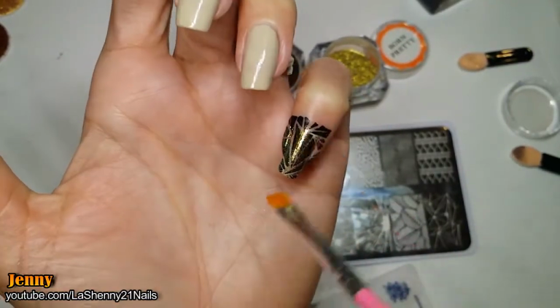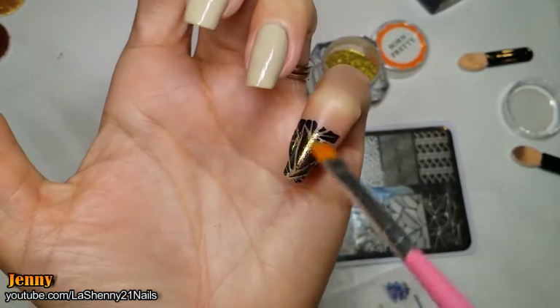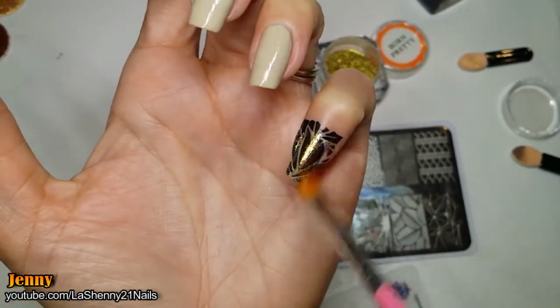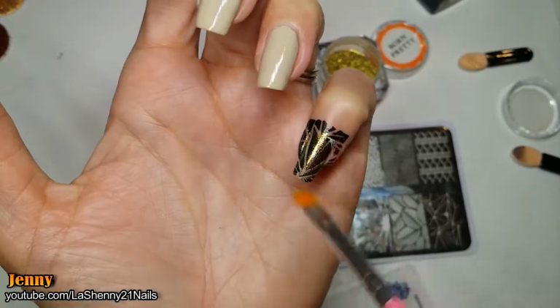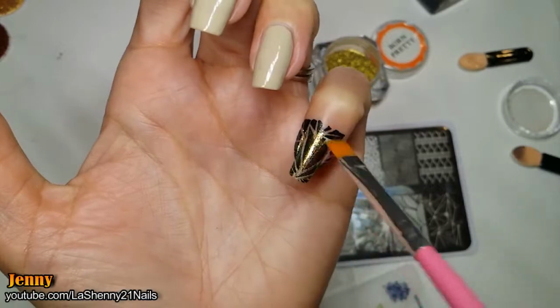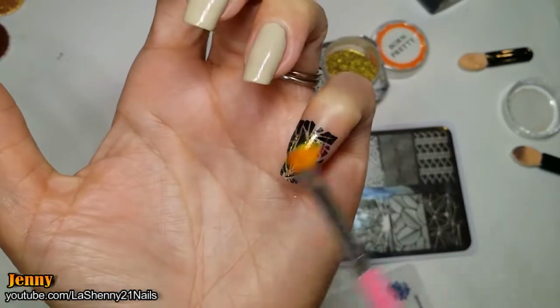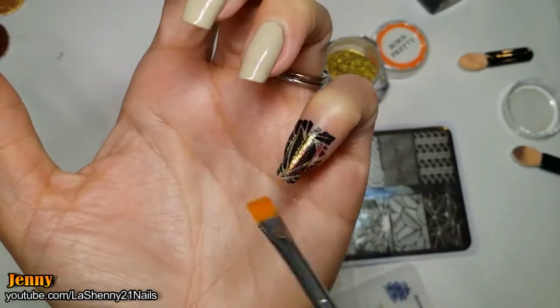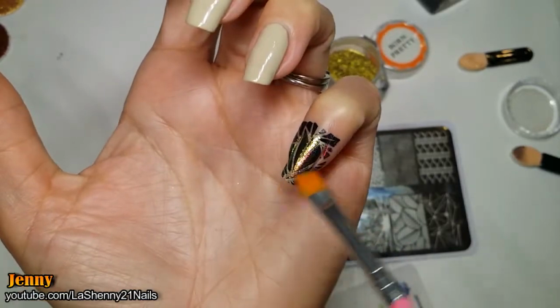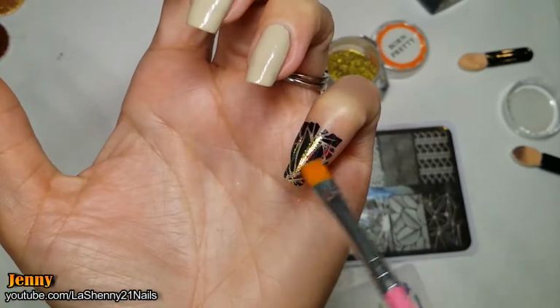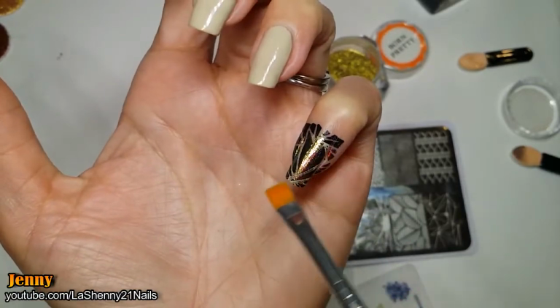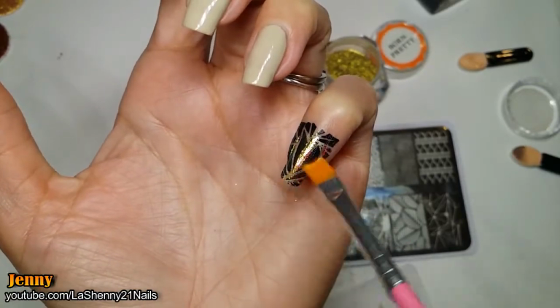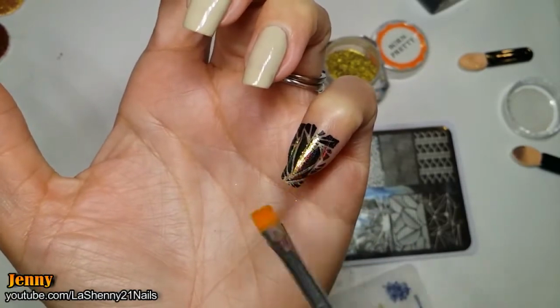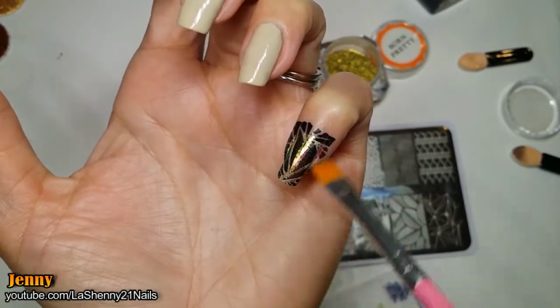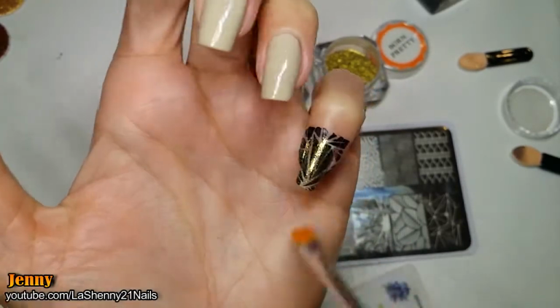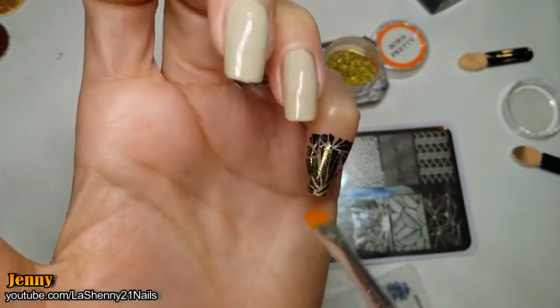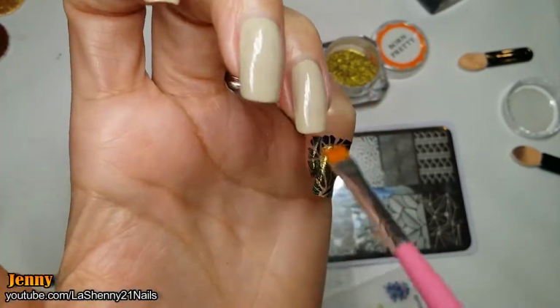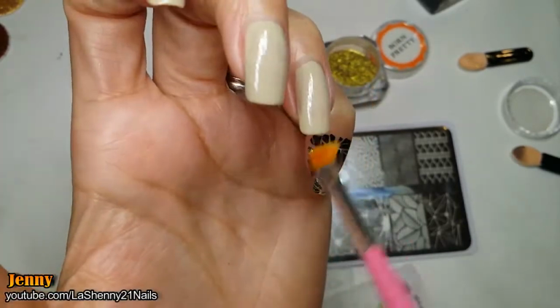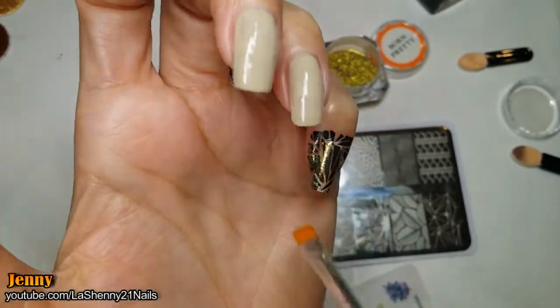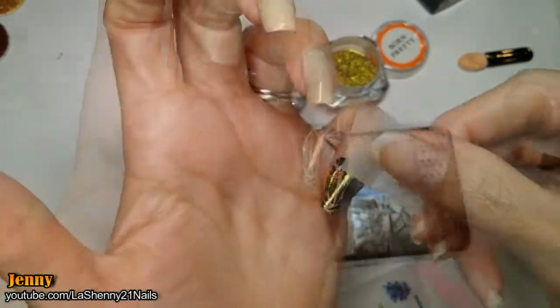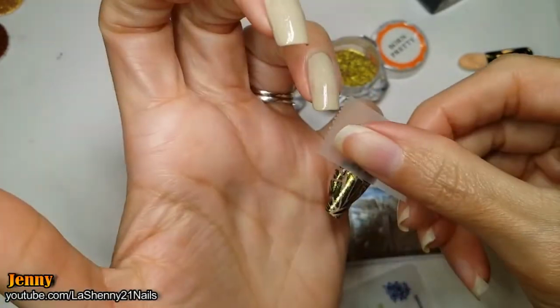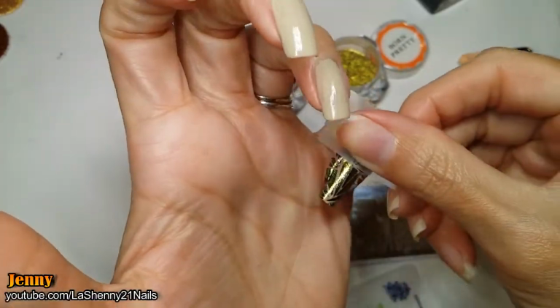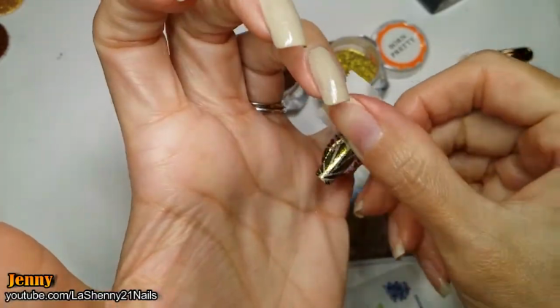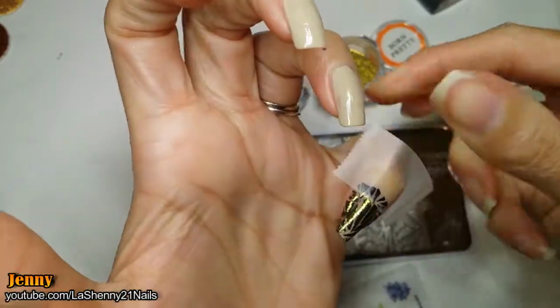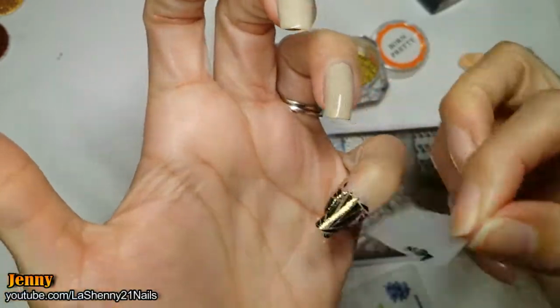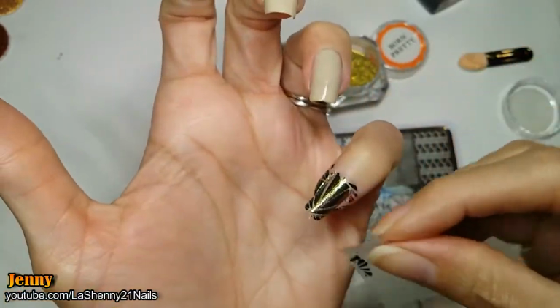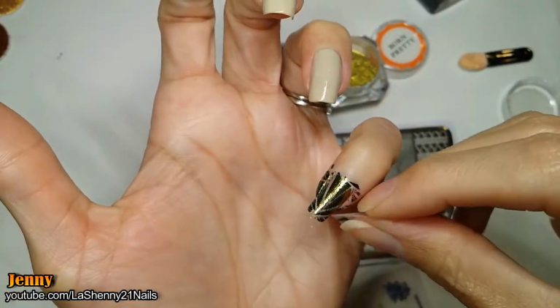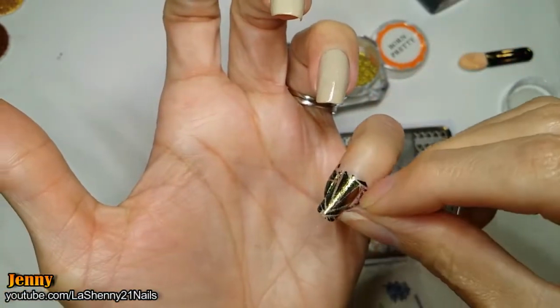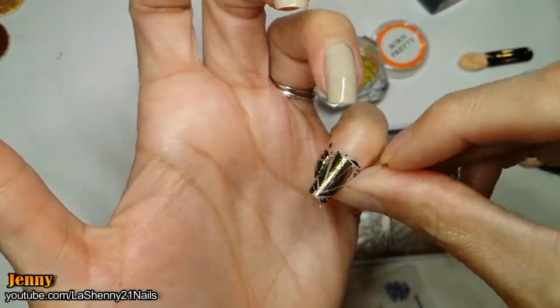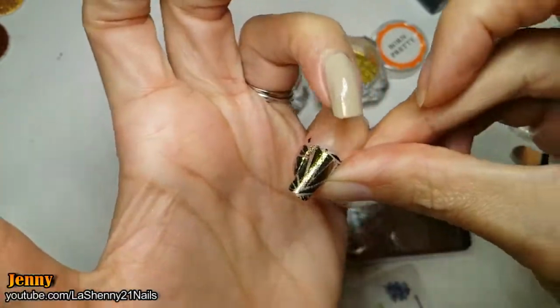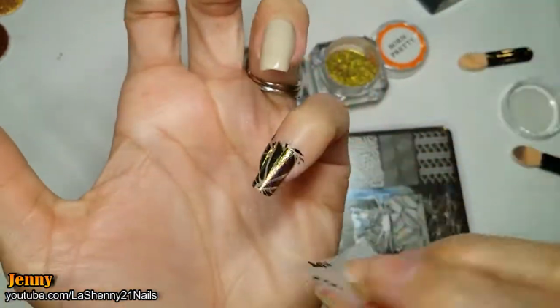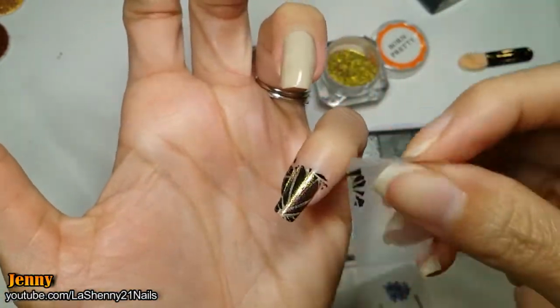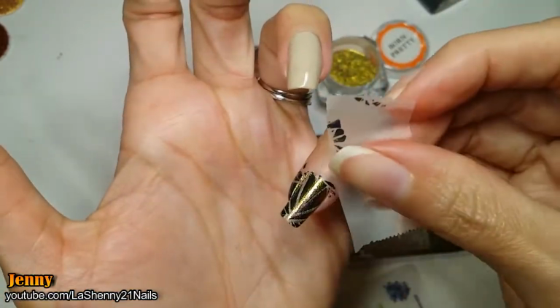Here I realized that it's very important for the base polish to be completely dry, because if it isn't, the pigment stays attached to the base and the image isn't as defined.